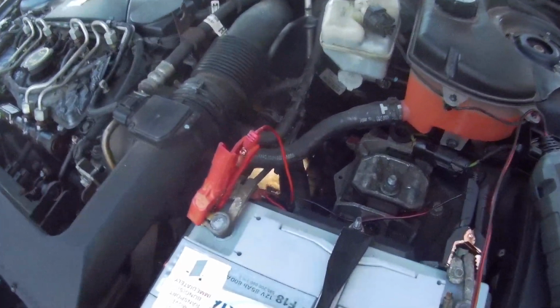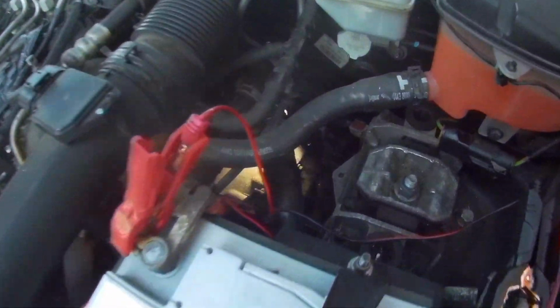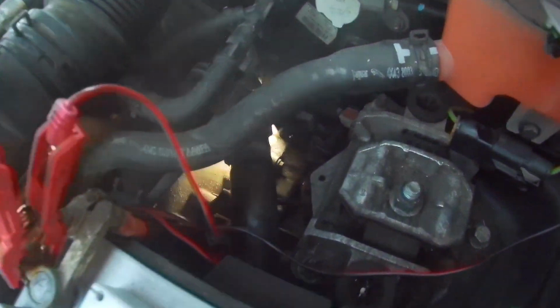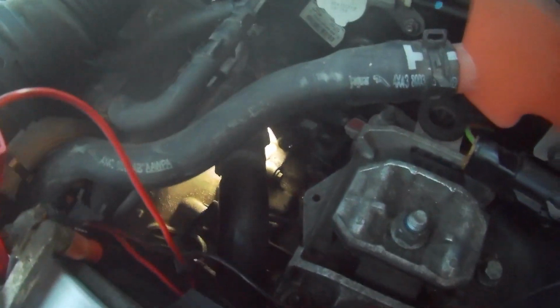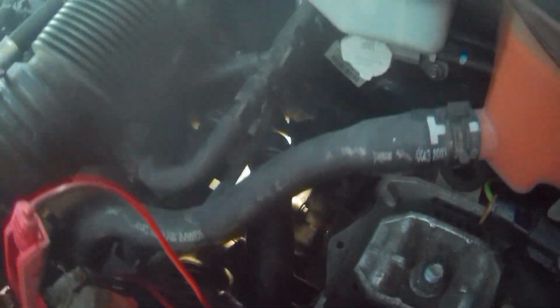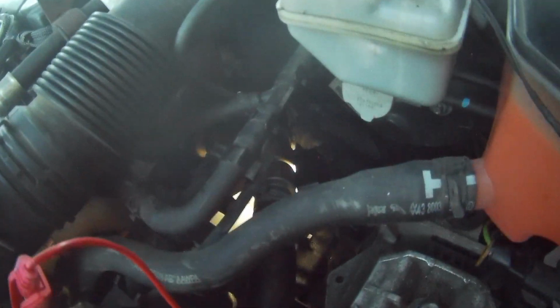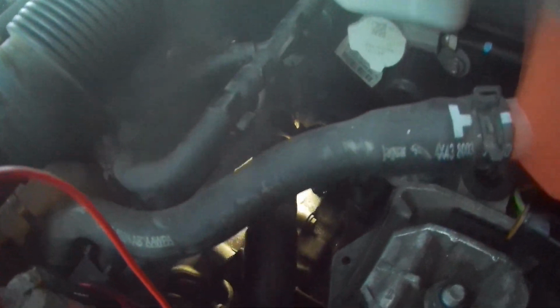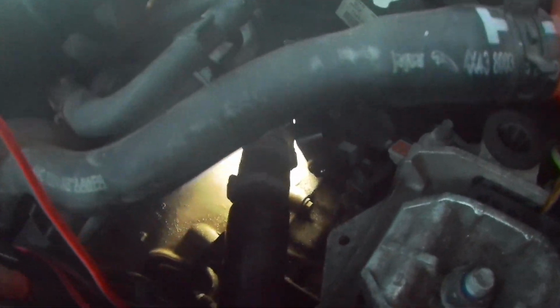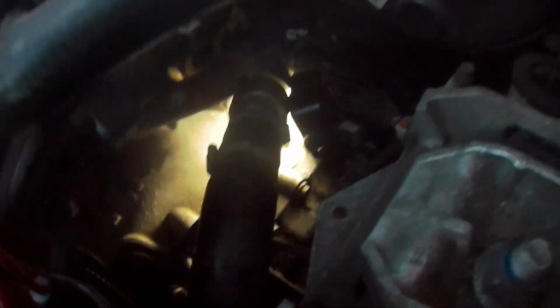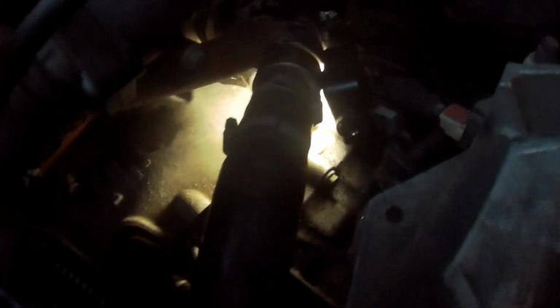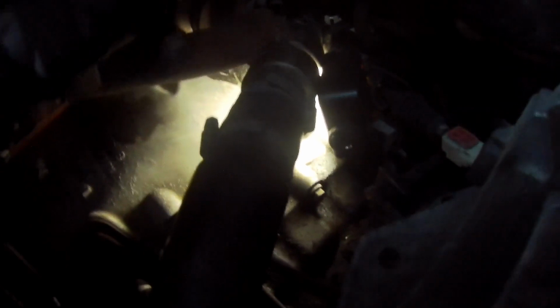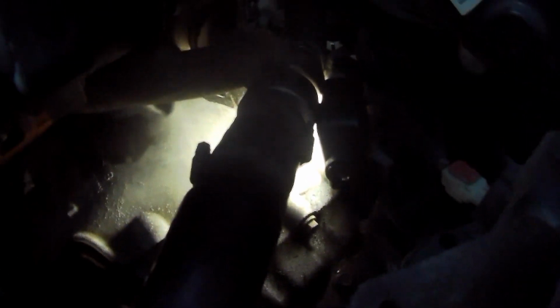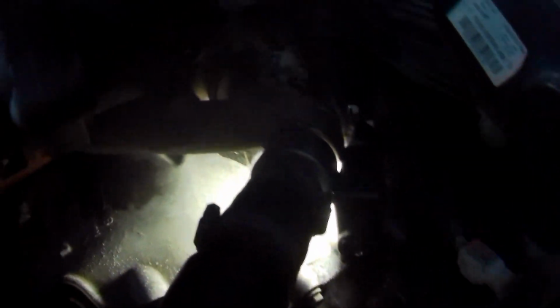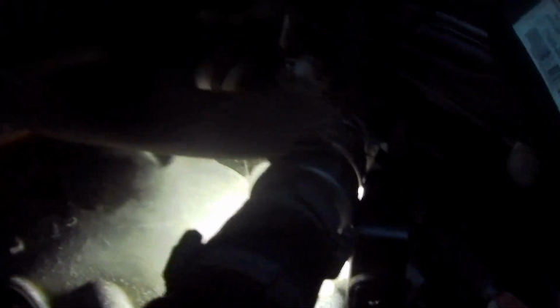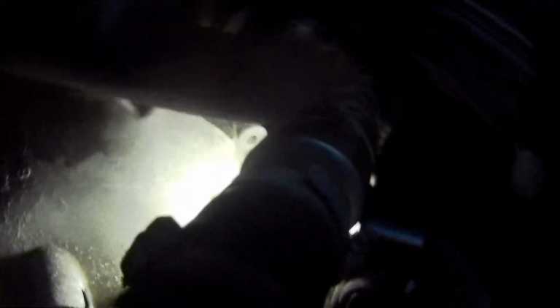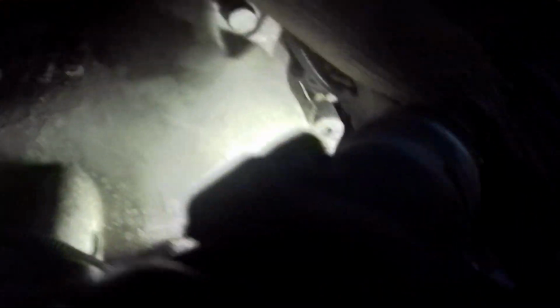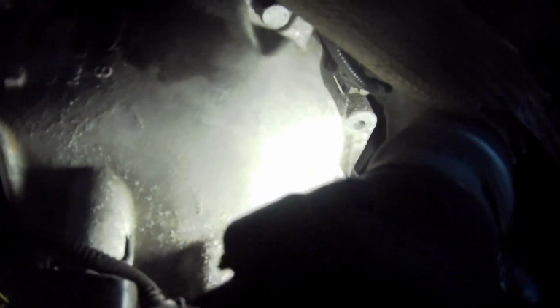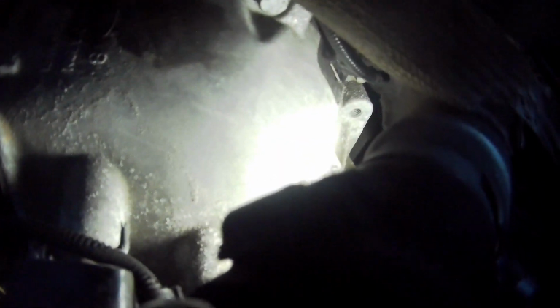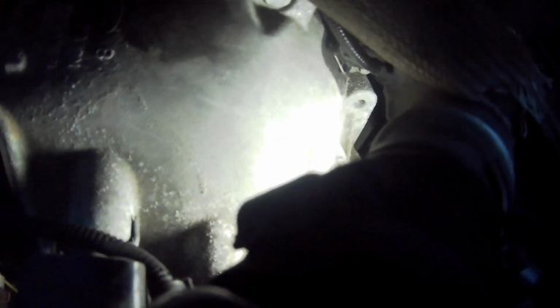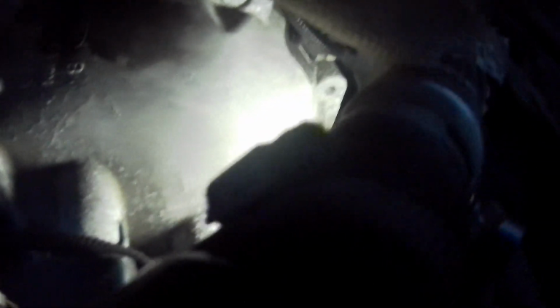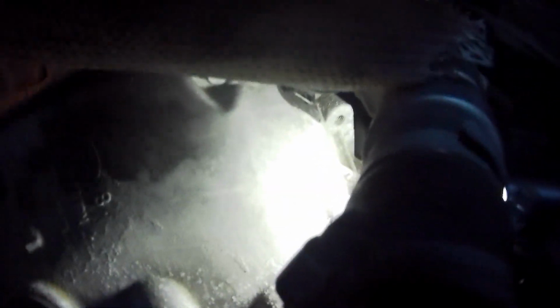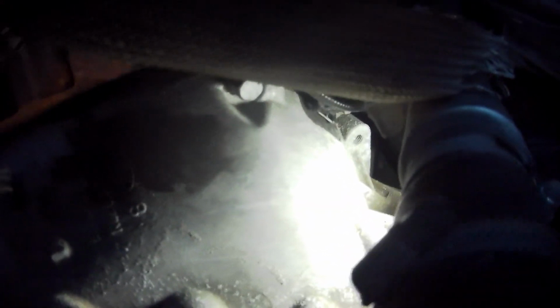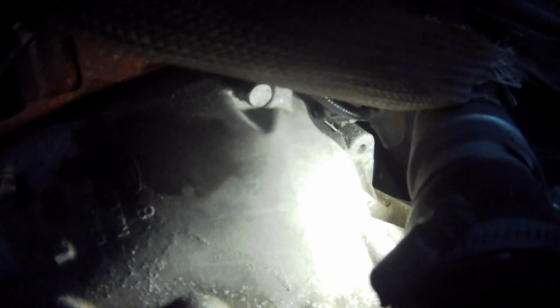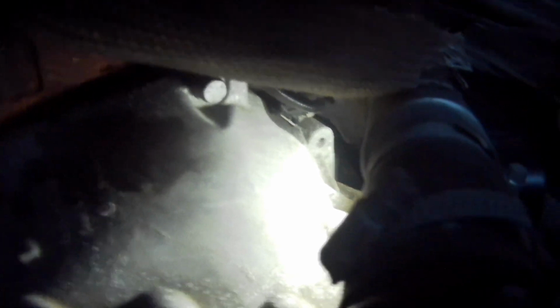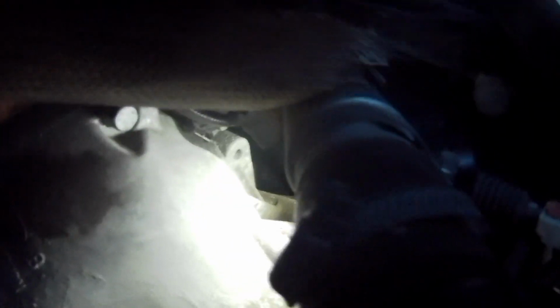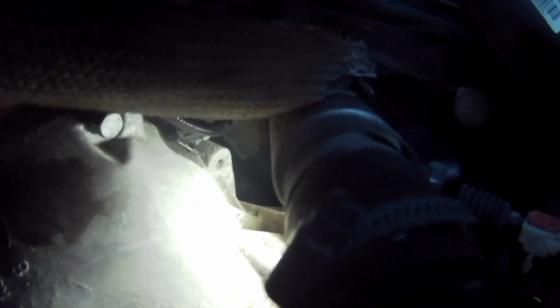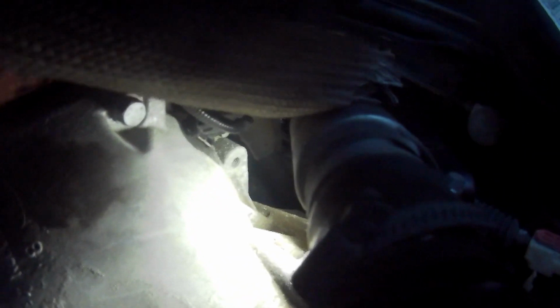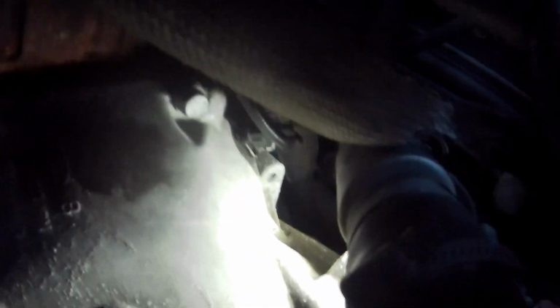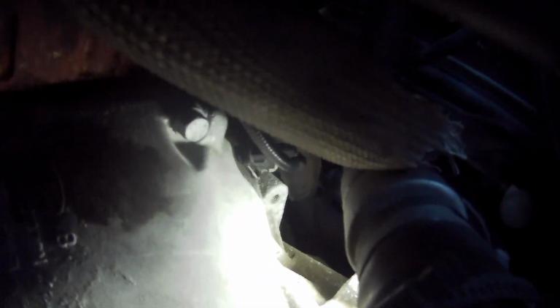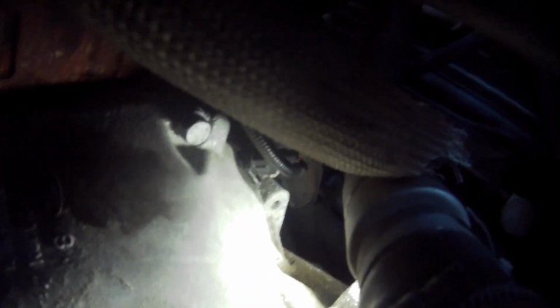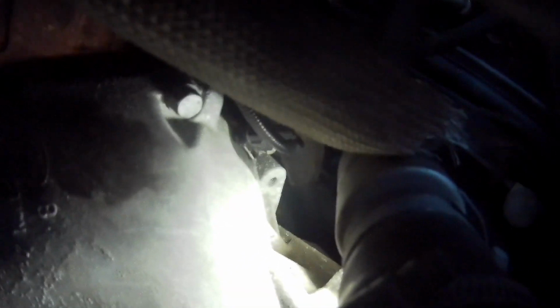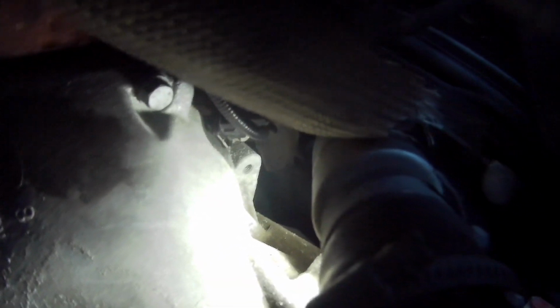Here's where the crank sensor is on a Jaguar X-Type 2007 diesel, 2 litre. It's just down here — it's quite hard to get to. You can get to it with your hands but it's a fiddly job.